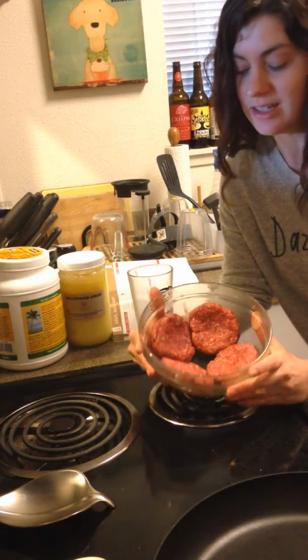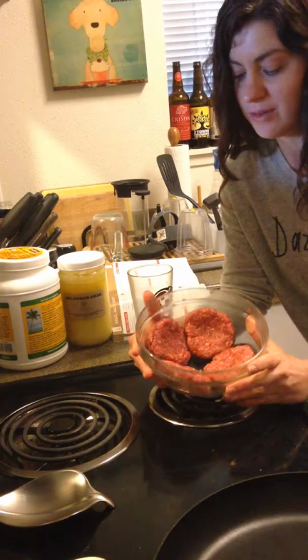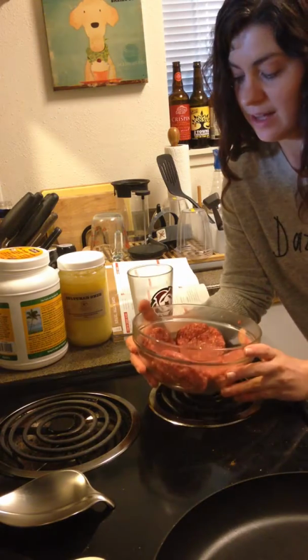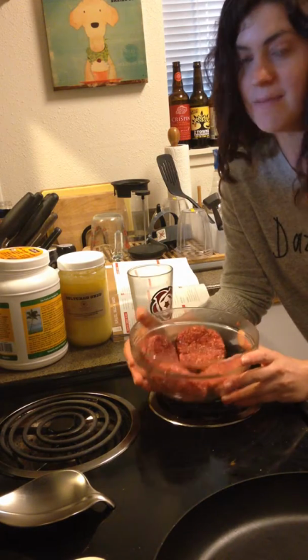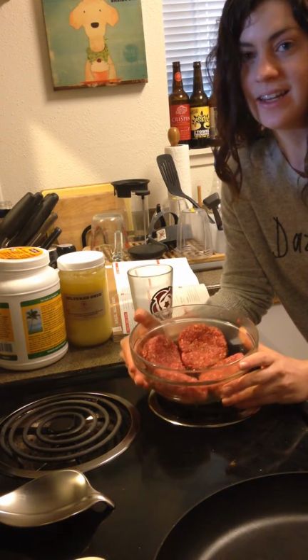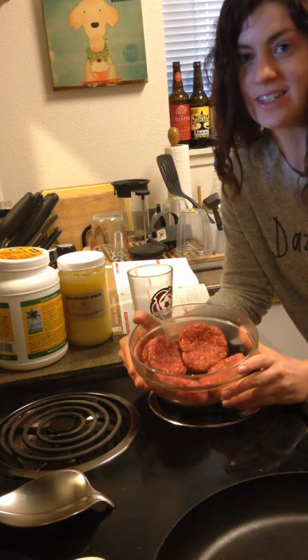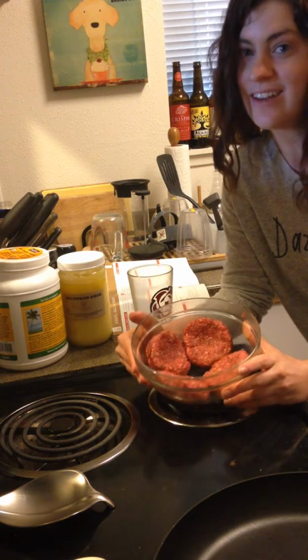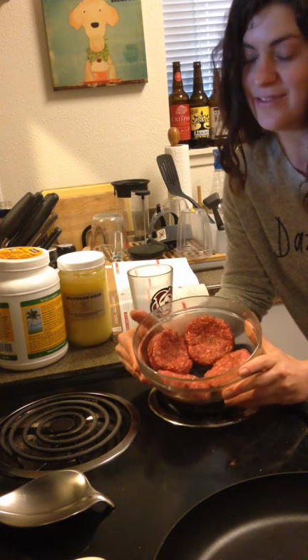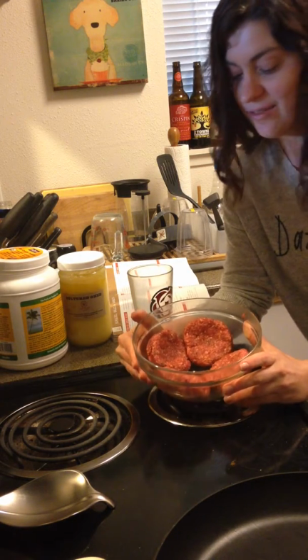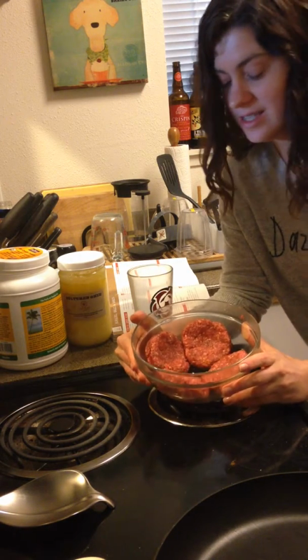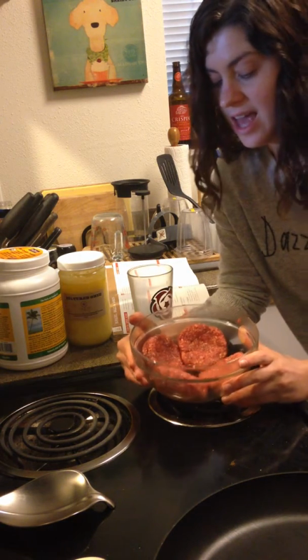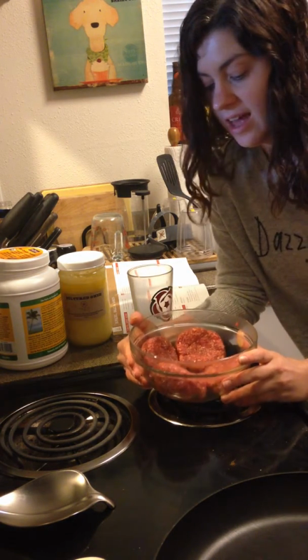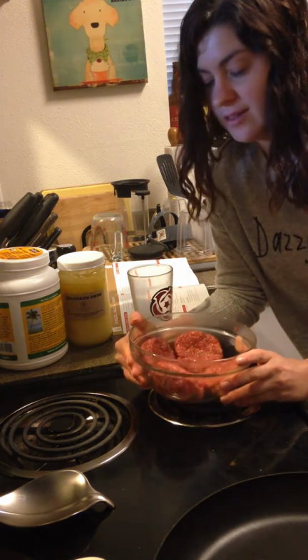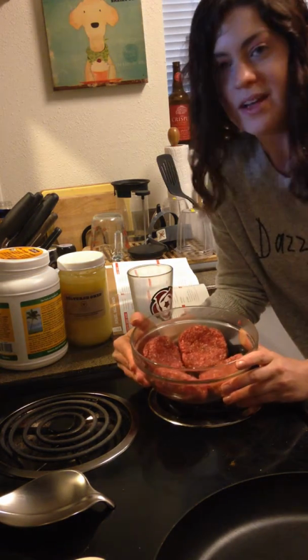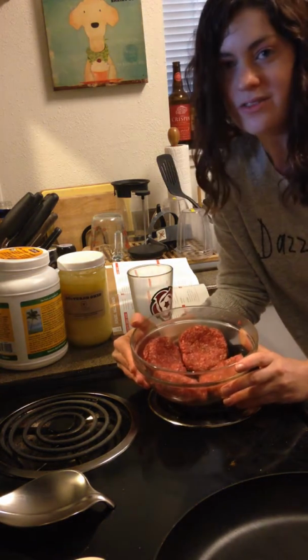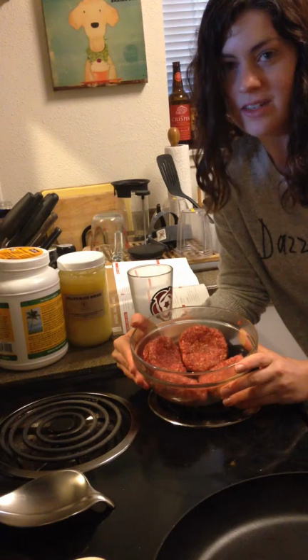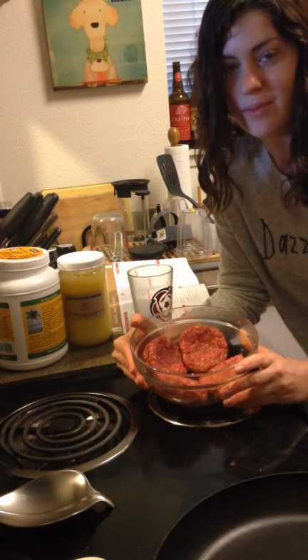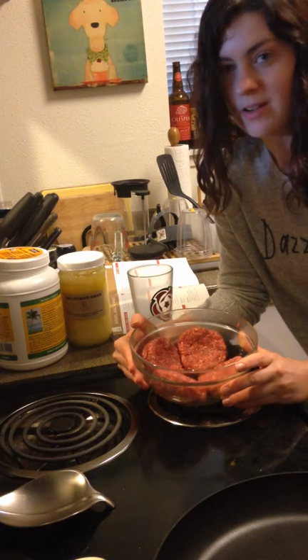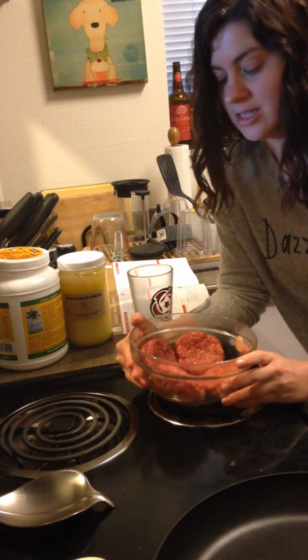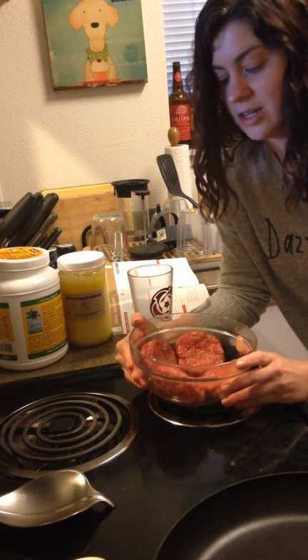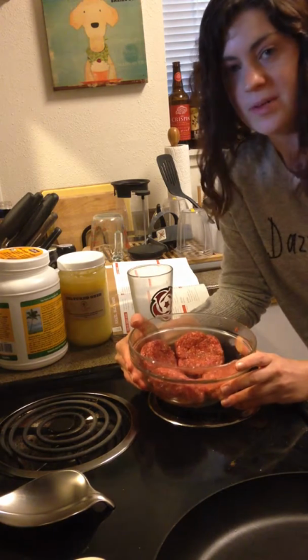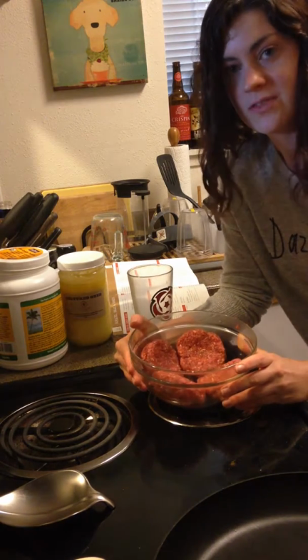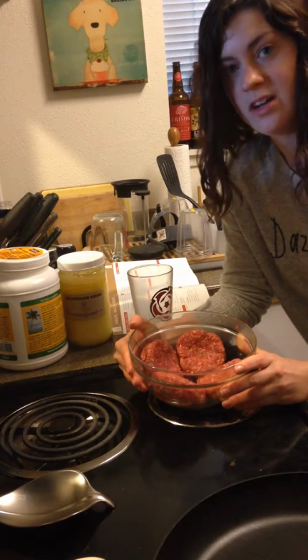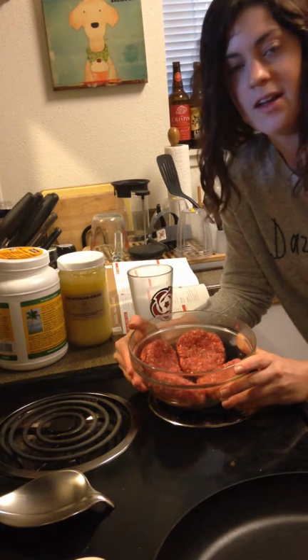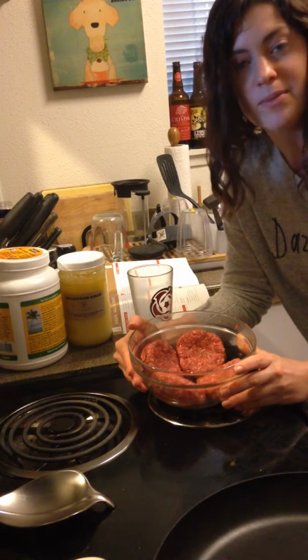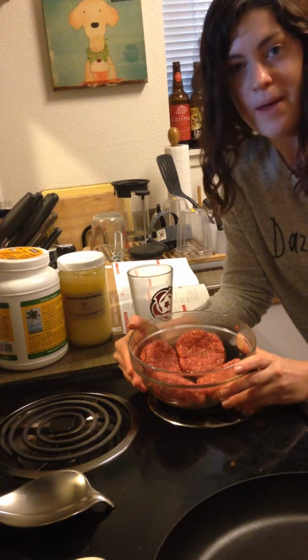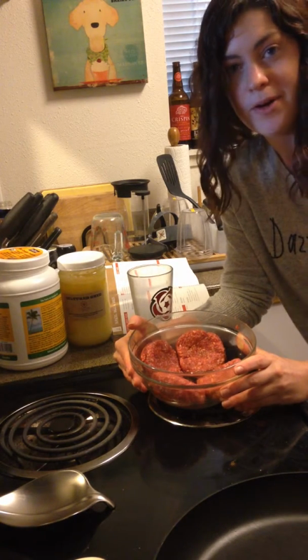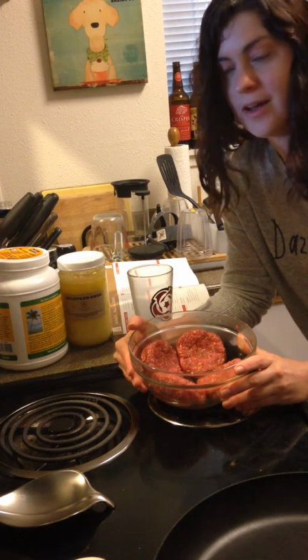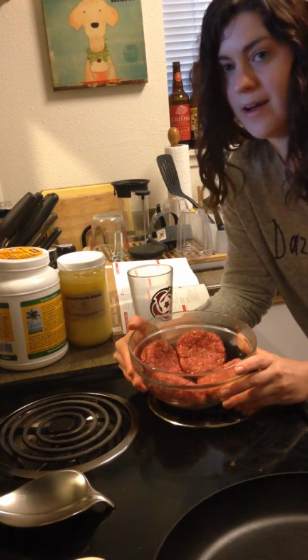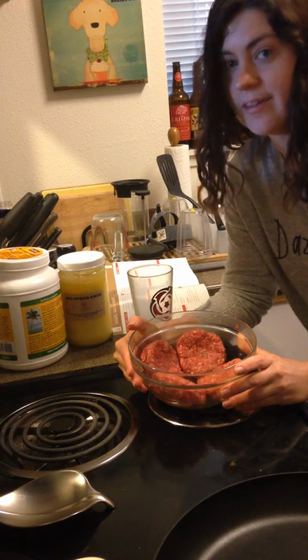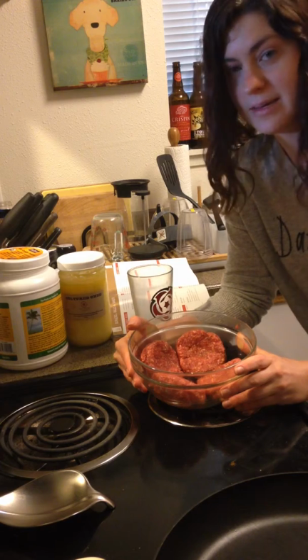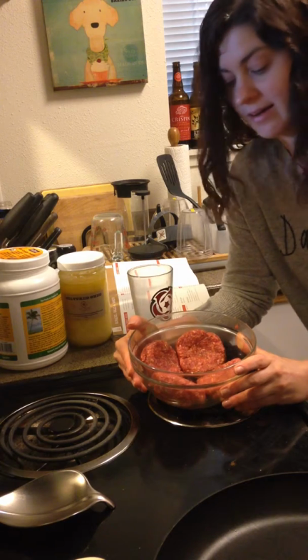This is actually some ground lamb I'm making for tonight, grass-fed, of course. And then my go-to seasoning with burgers is a good couple pinches of salt, some black pepper, garlic powder, onion powder.